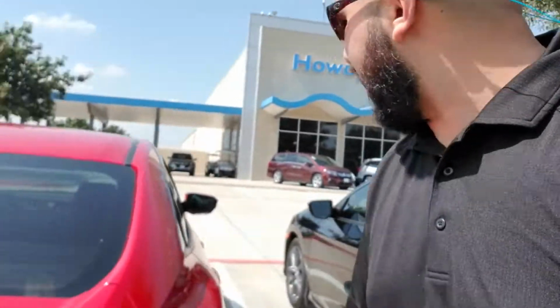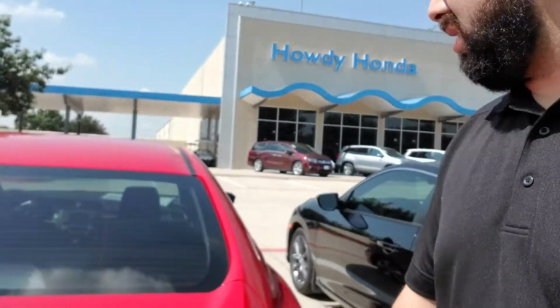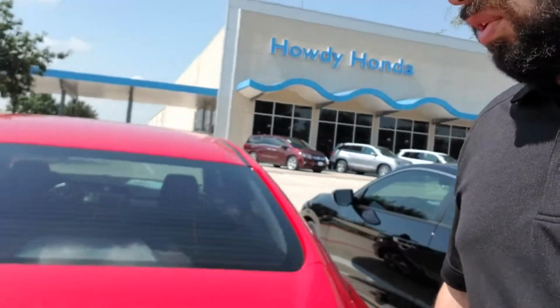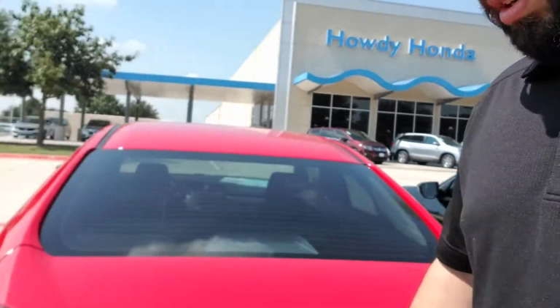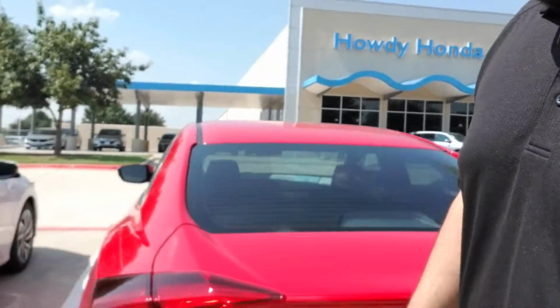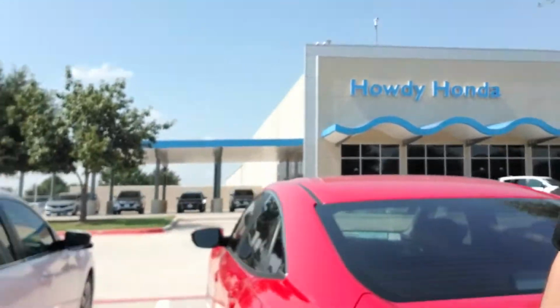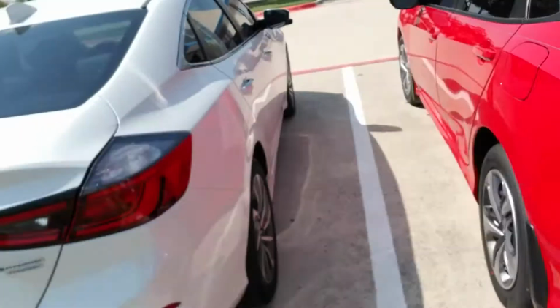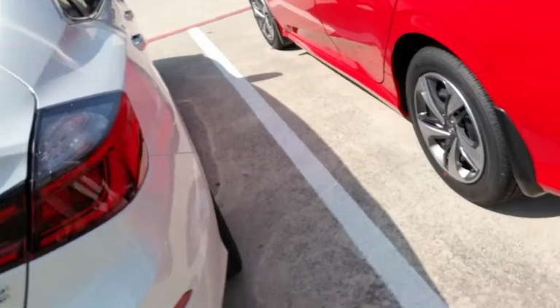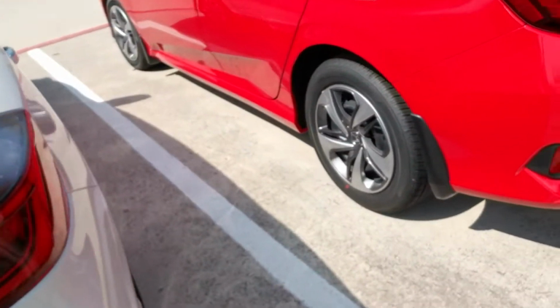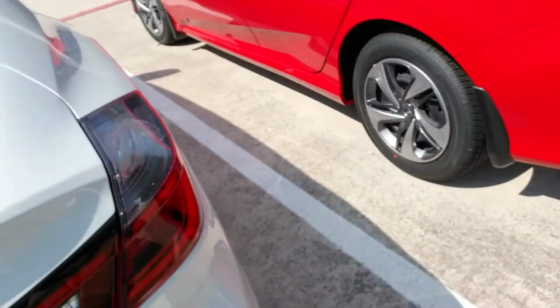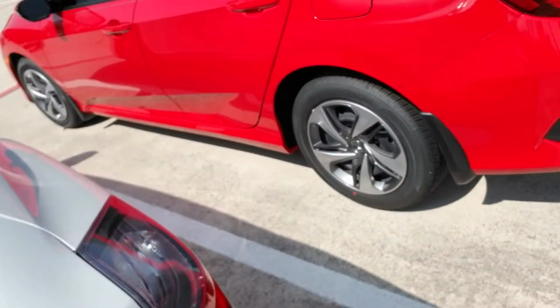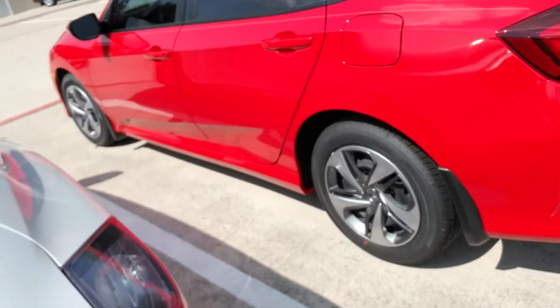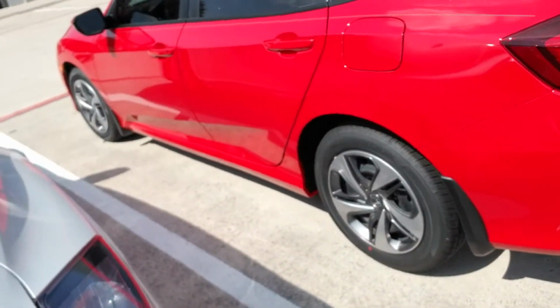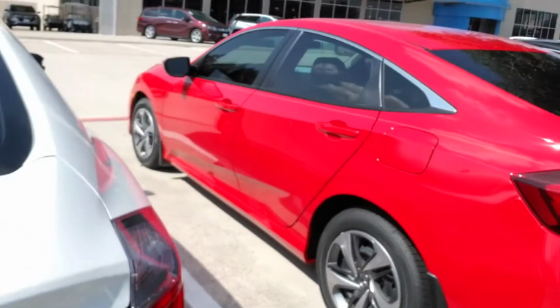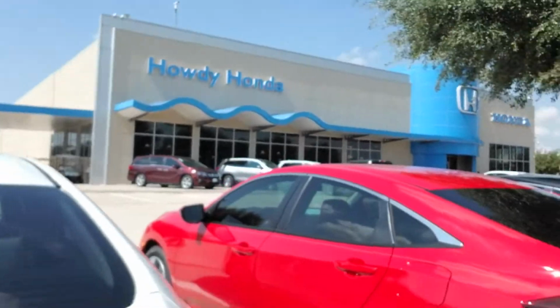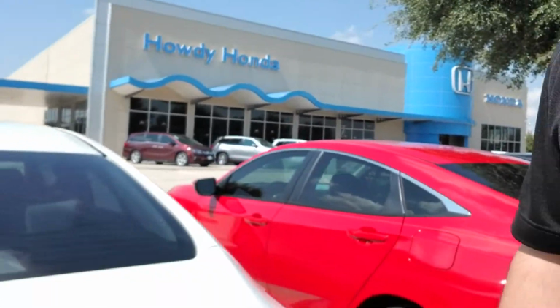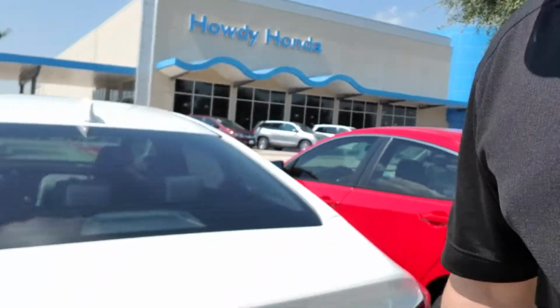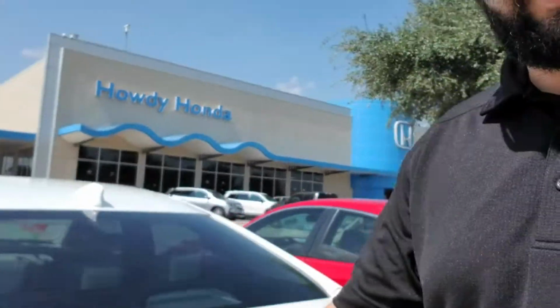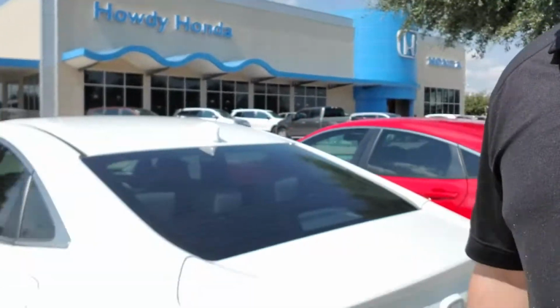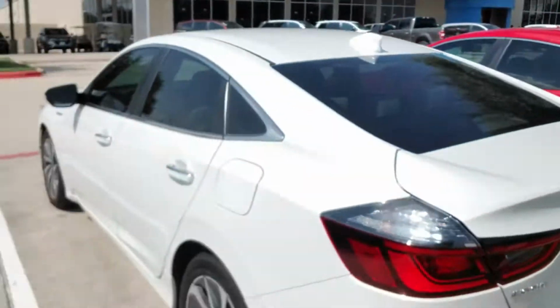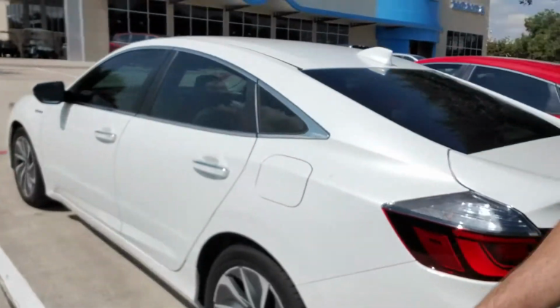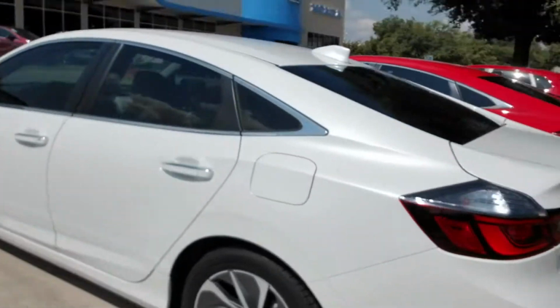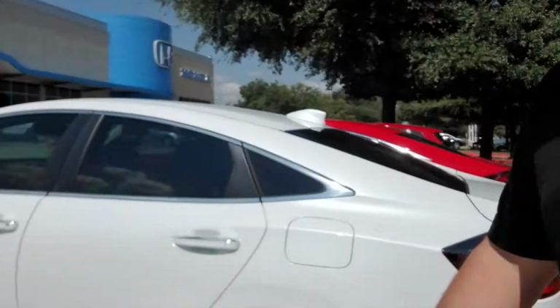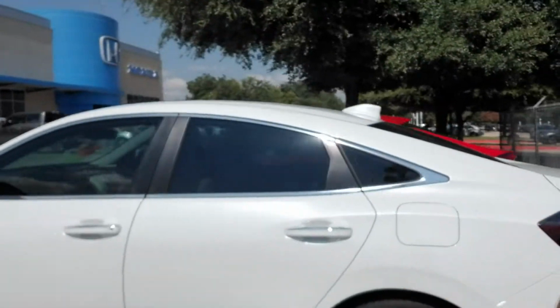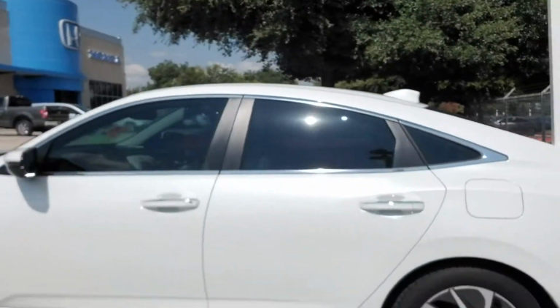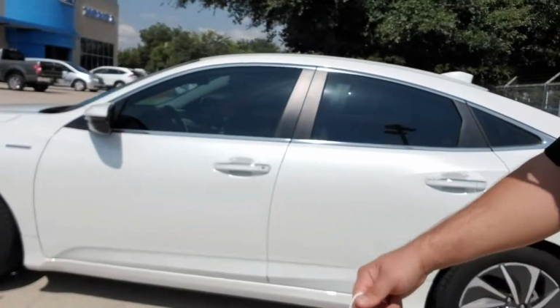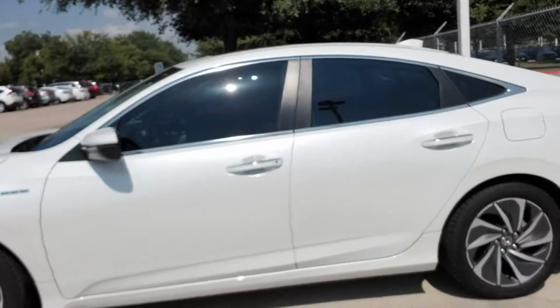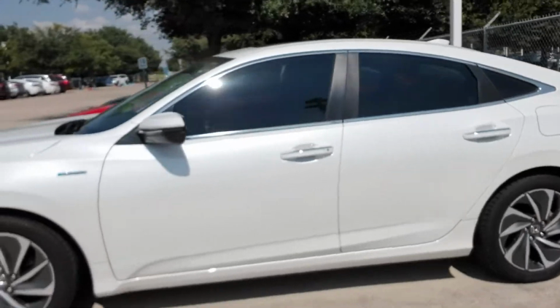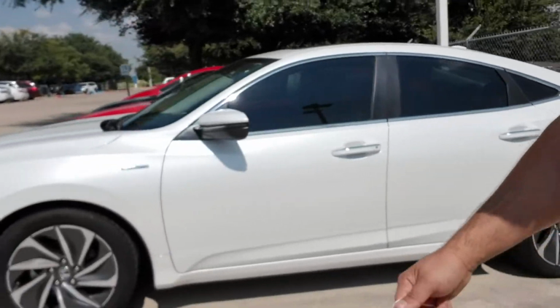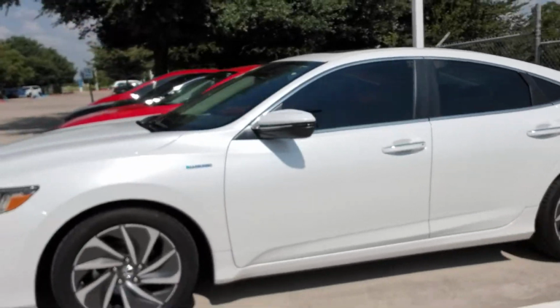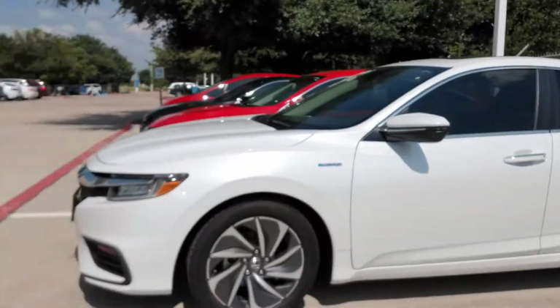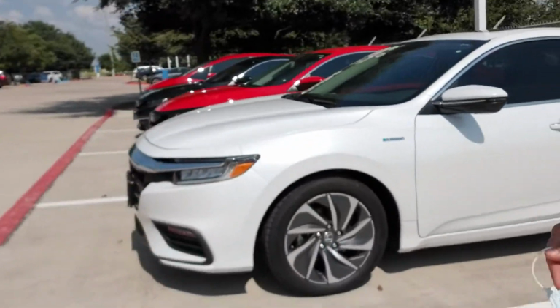We got a four-door Civic — you can tell by the wheels, that's an LX. We got an inside here, it's 50-something miles per gallon. It's just like a Civic, kind of like an Accord from the front.